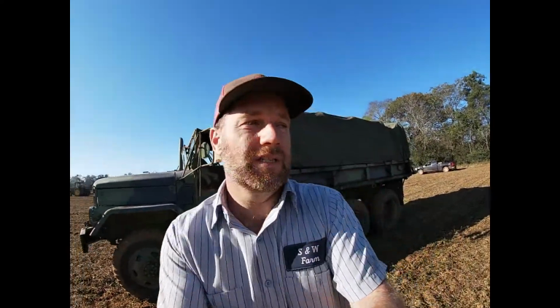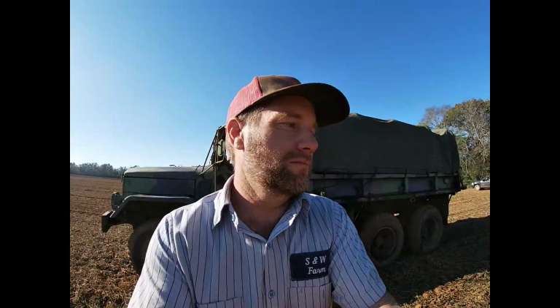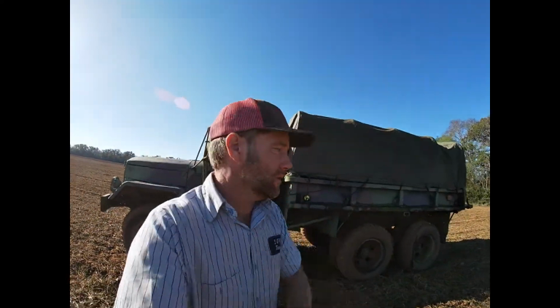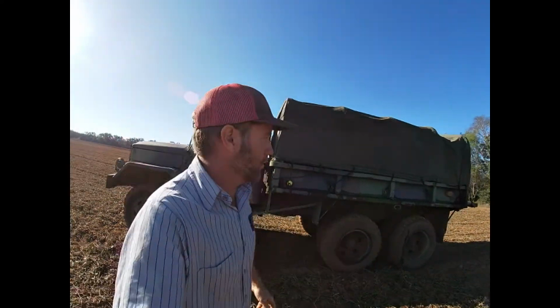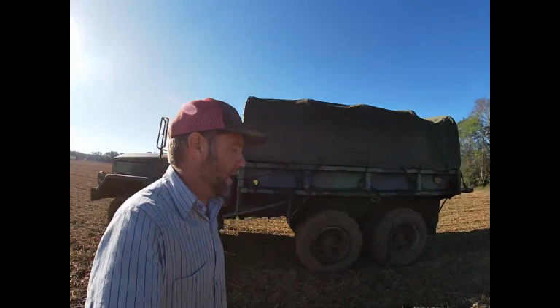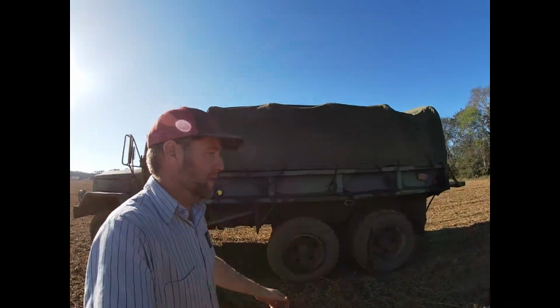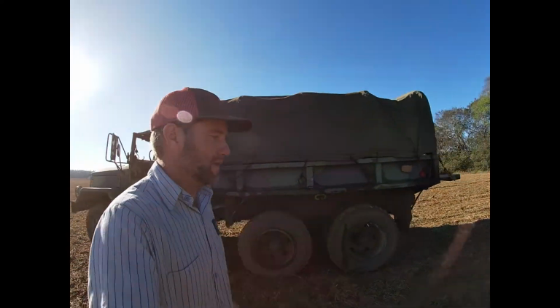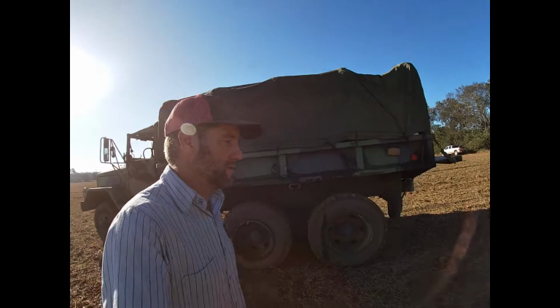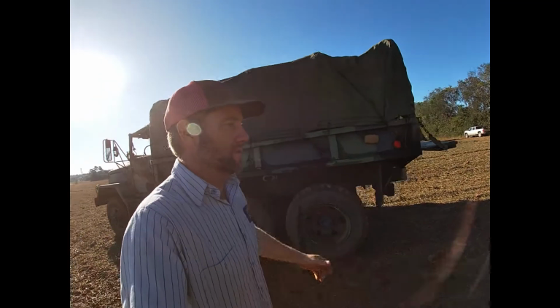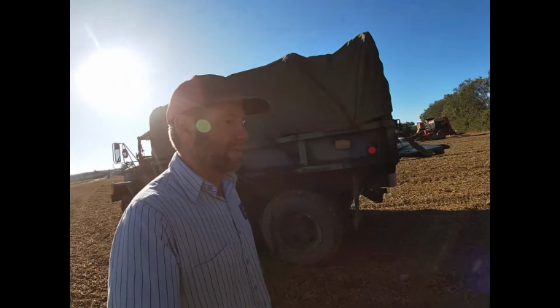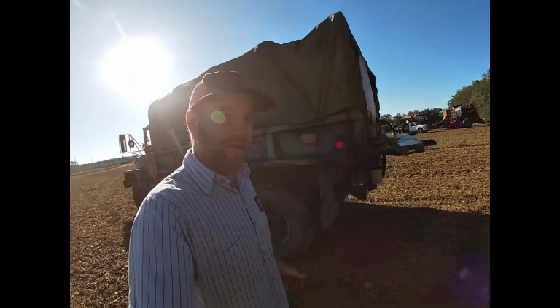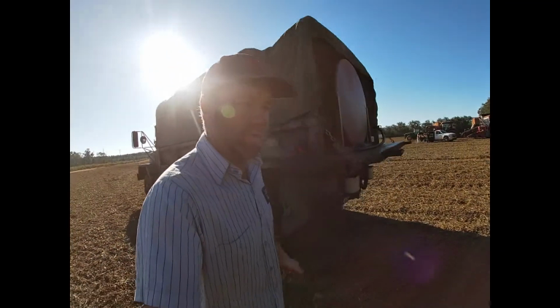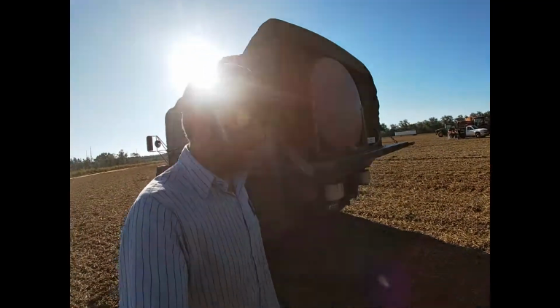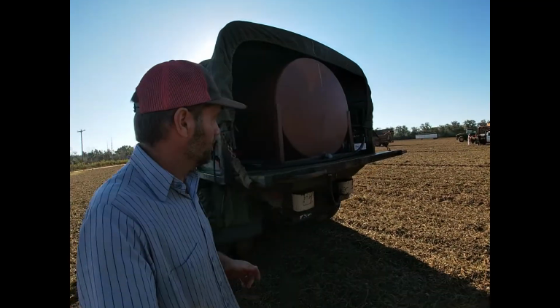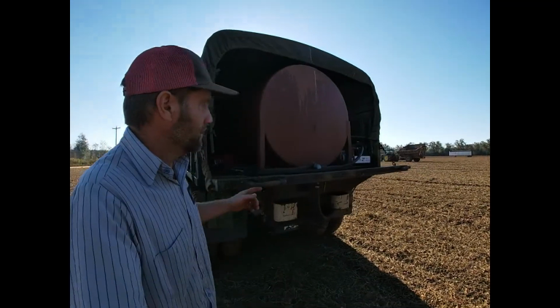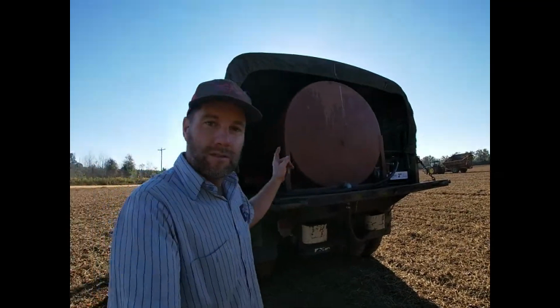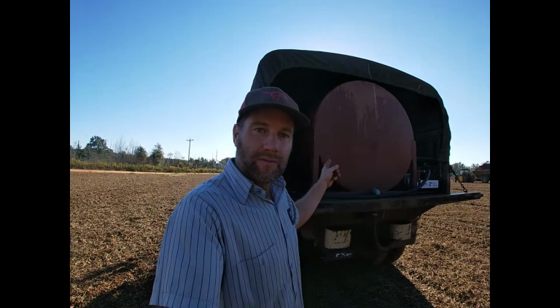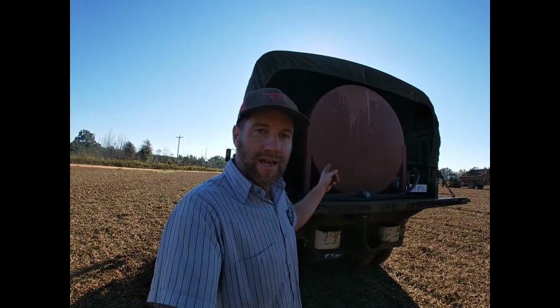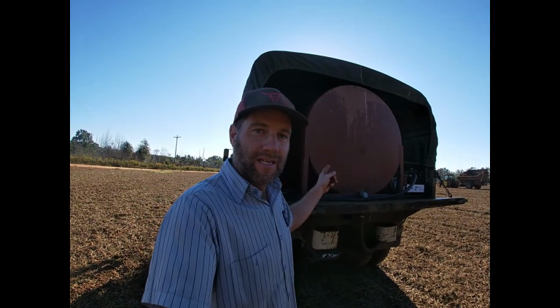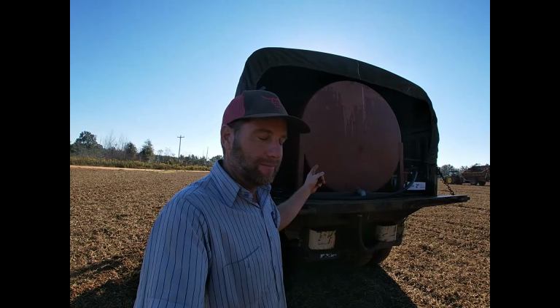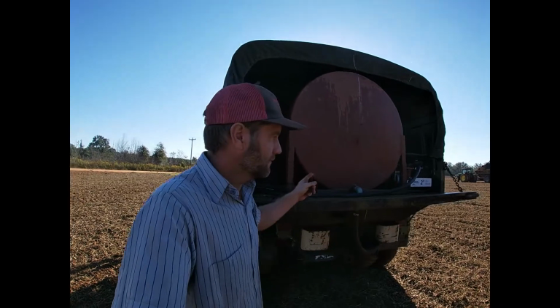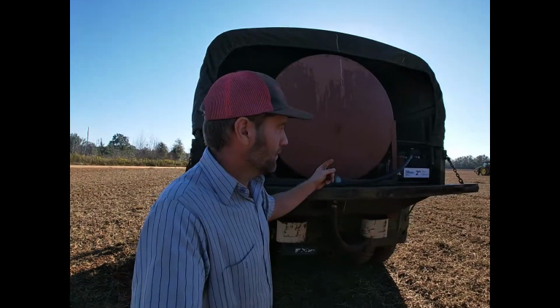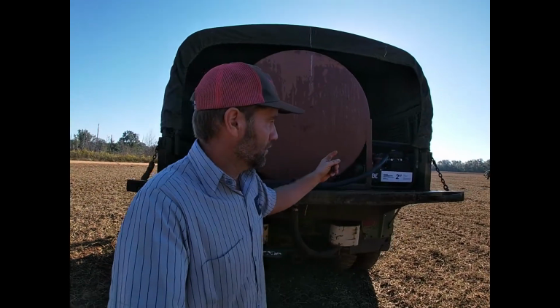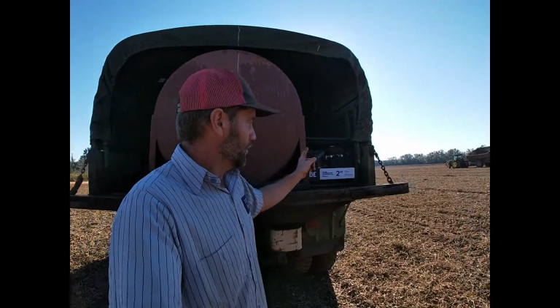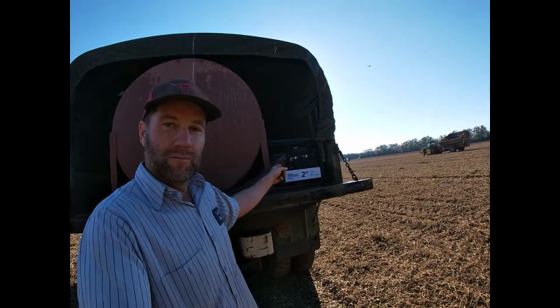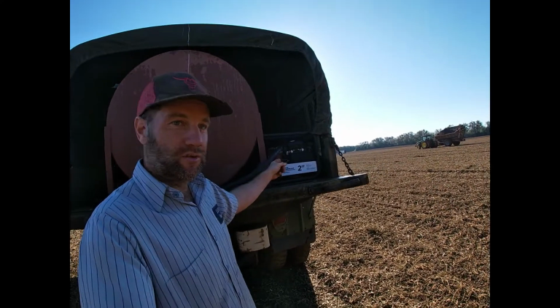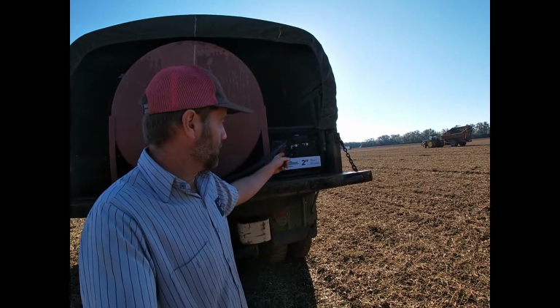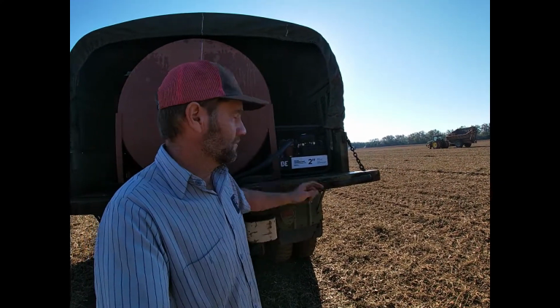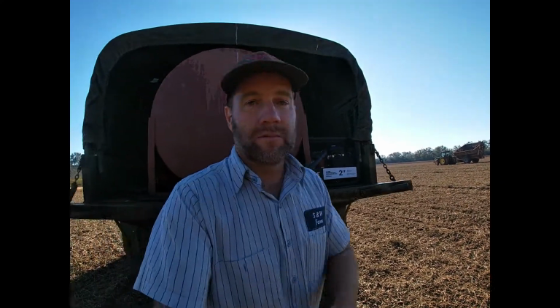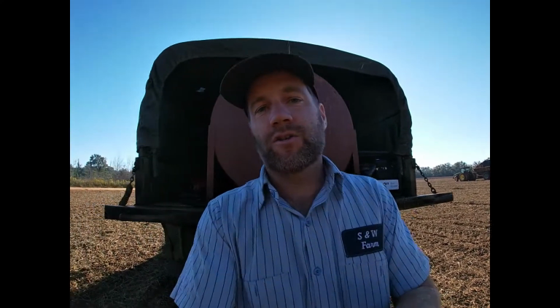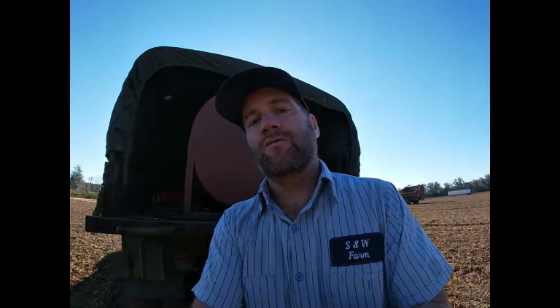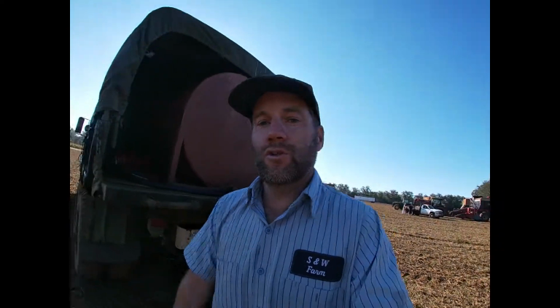It had been sitting for a little while, and we decided to call the fuel company, put a thousand gallon tank in the back, hook it up to a Briggs & Stratton motor, and turn it into our own fuel truck.